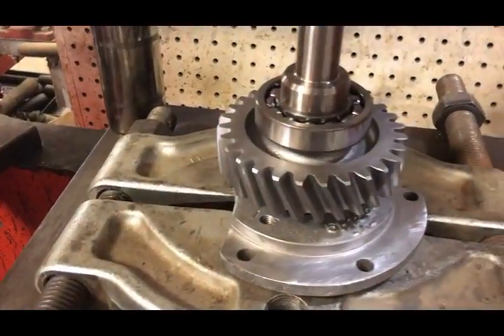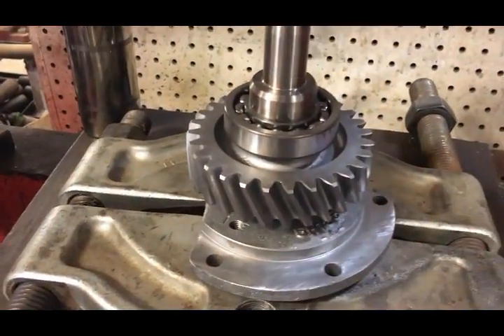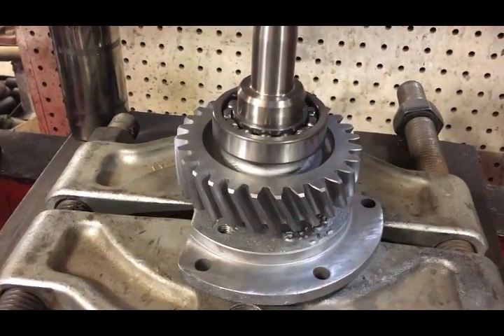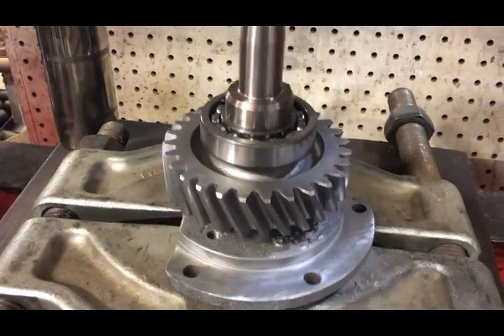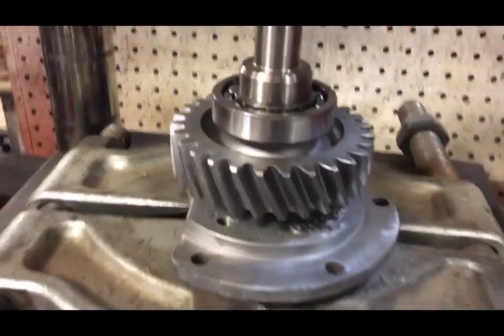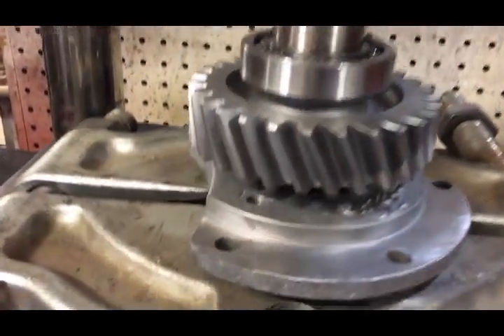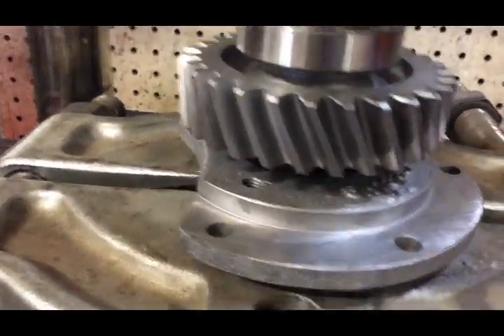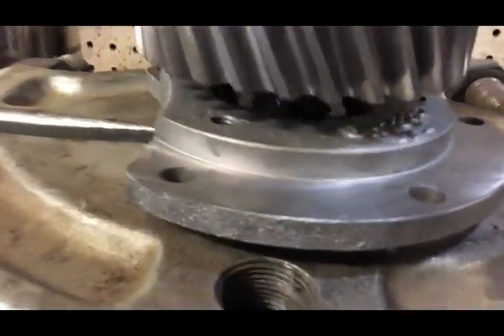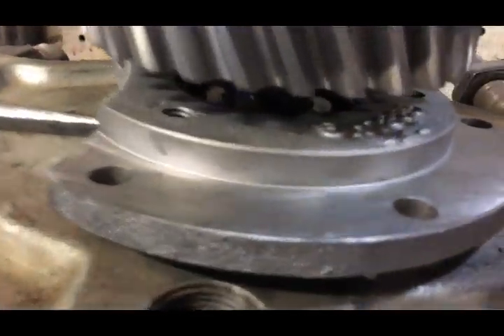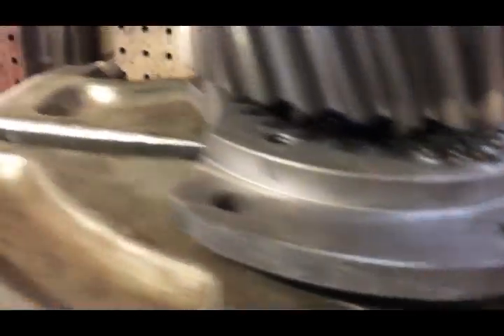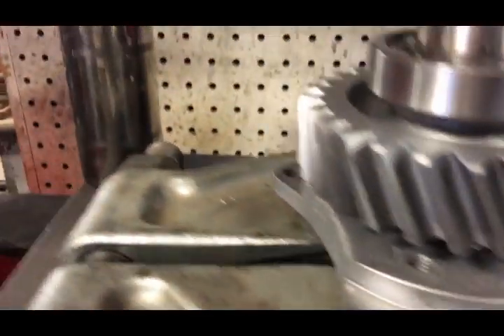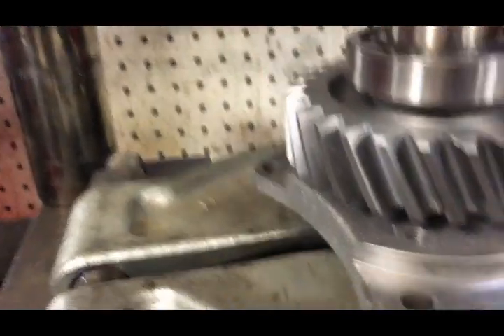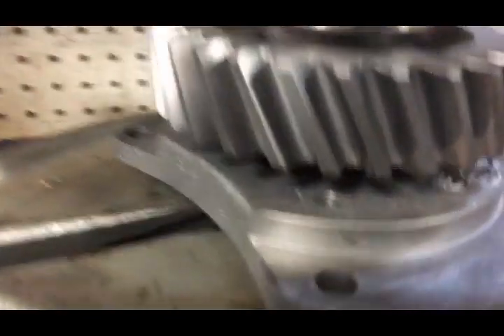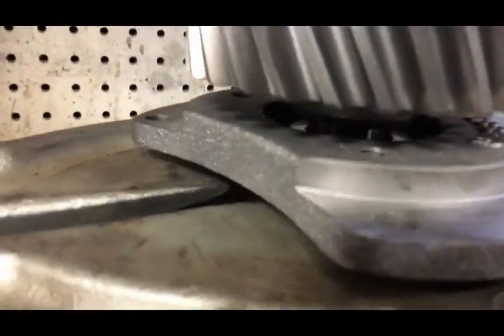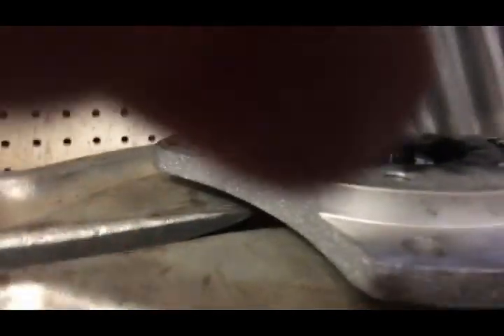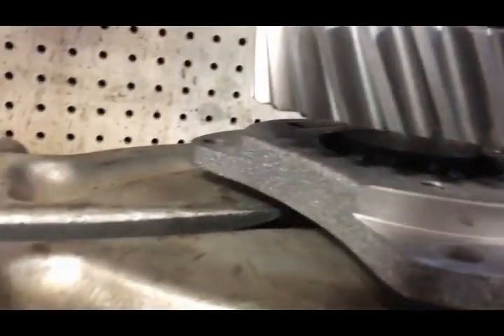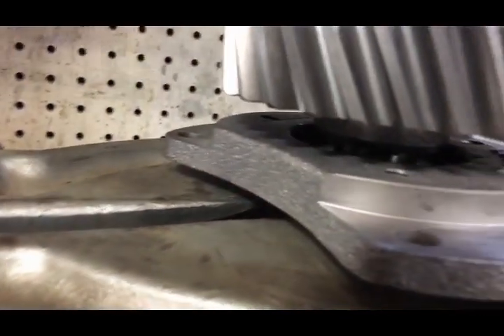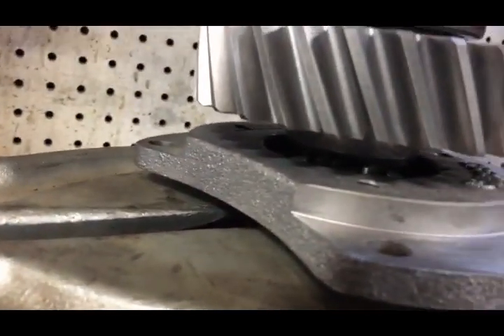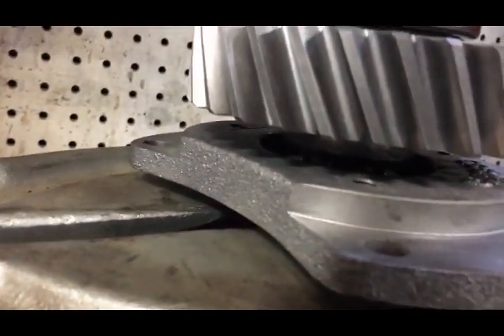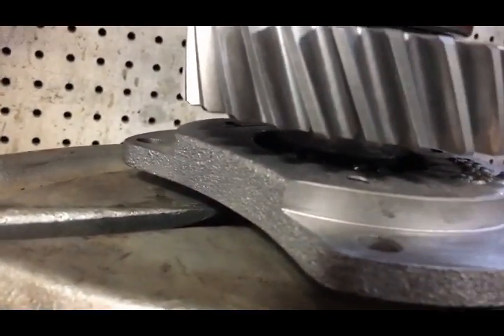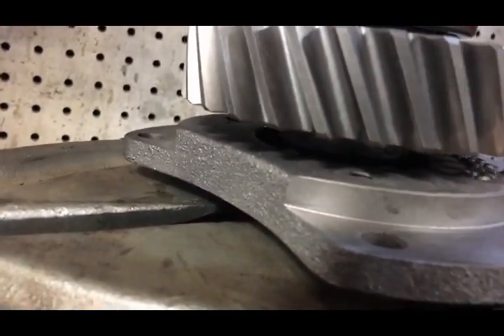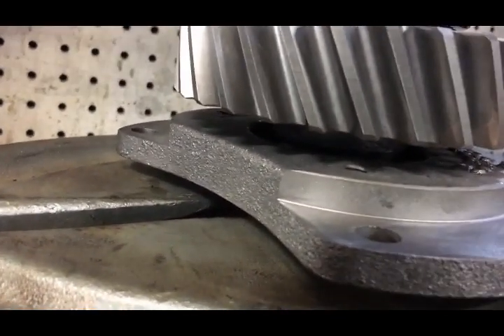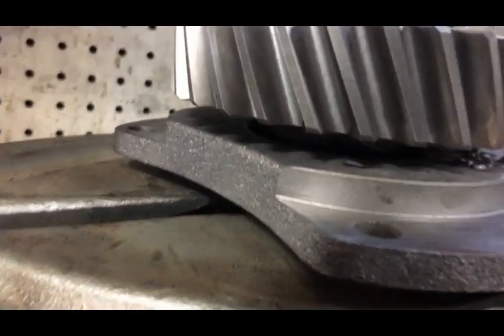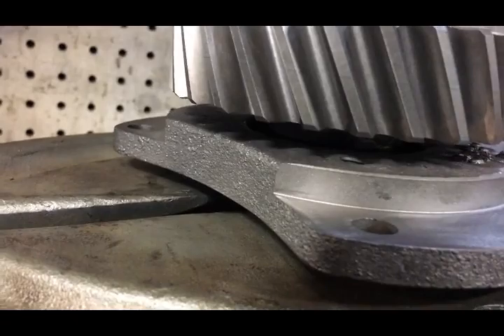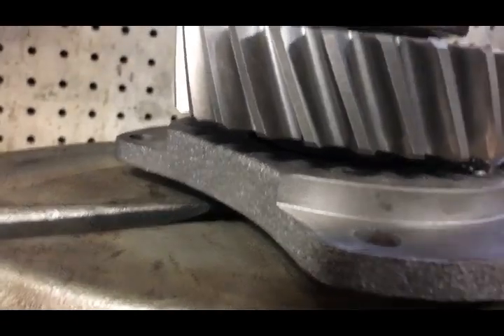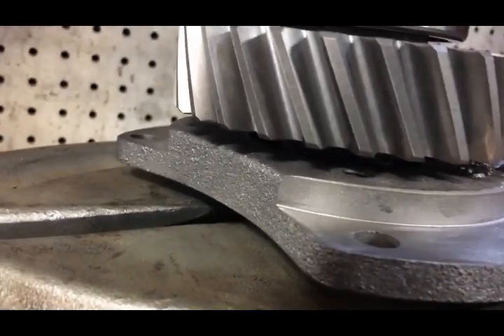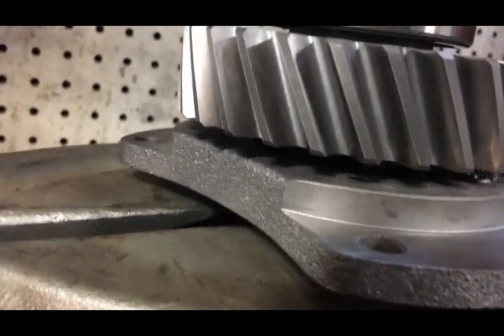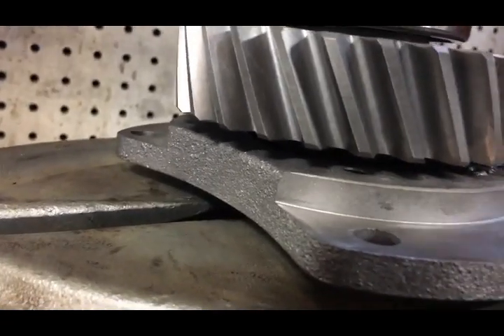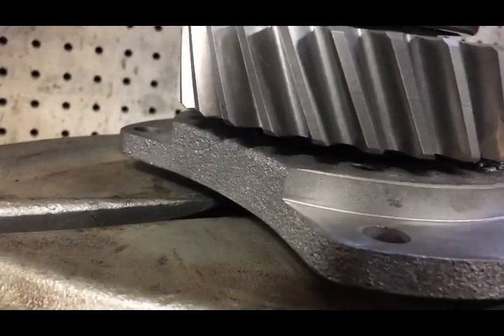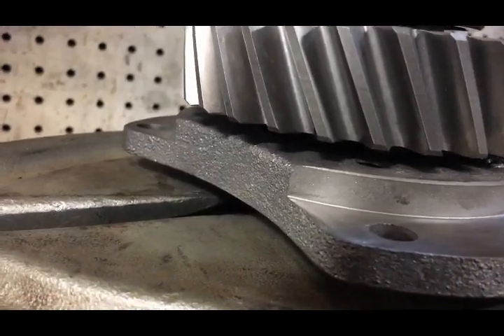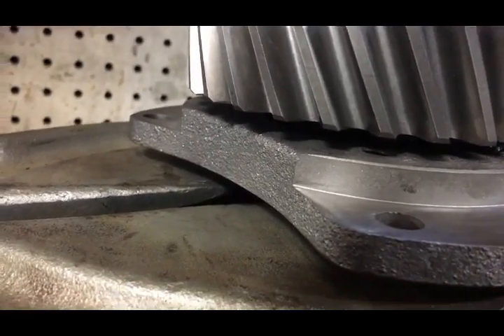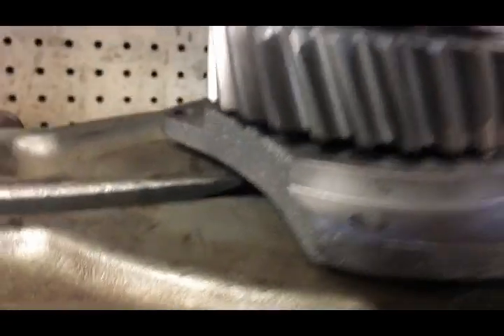Here I've got a little support that supports the bearing up underneath. It sounds like it's tighter than it is, but it doesn't take too much to press it in.